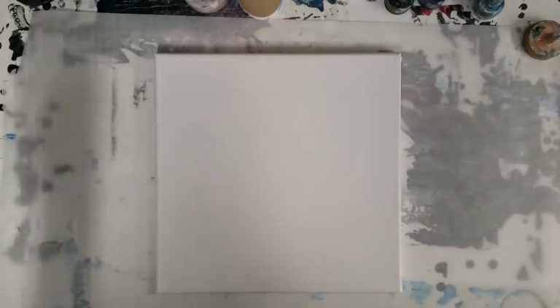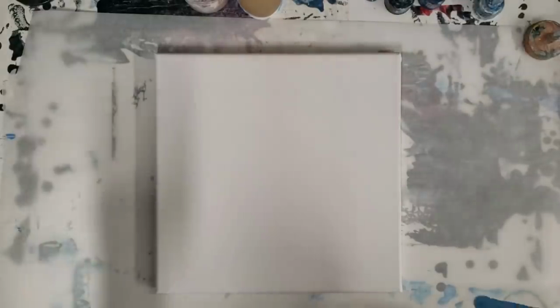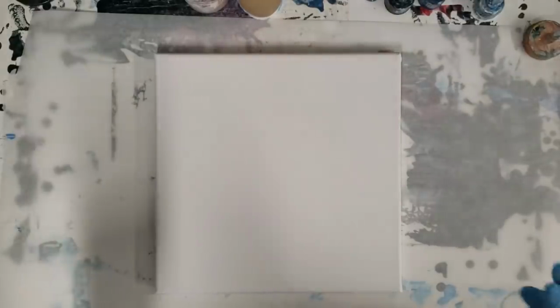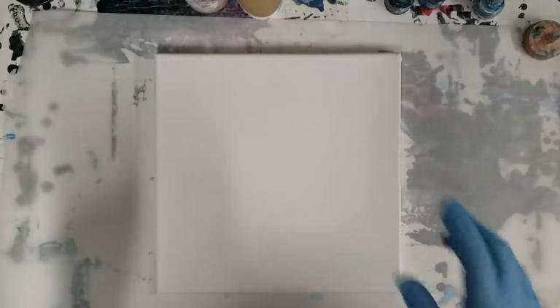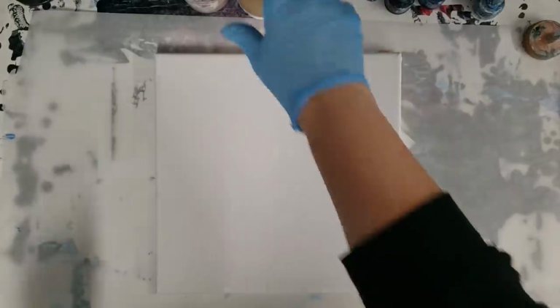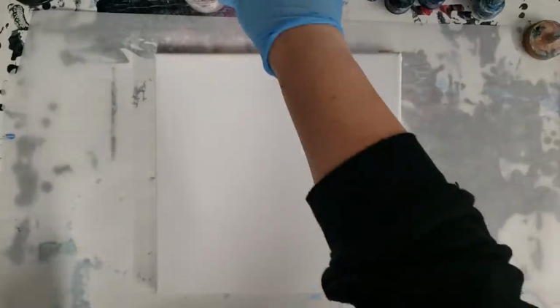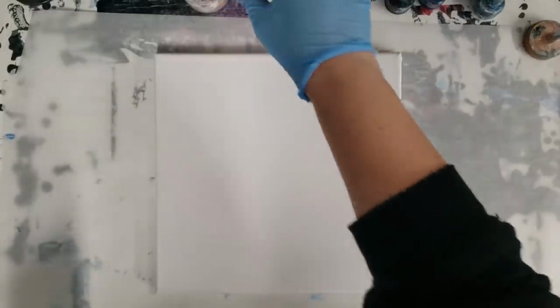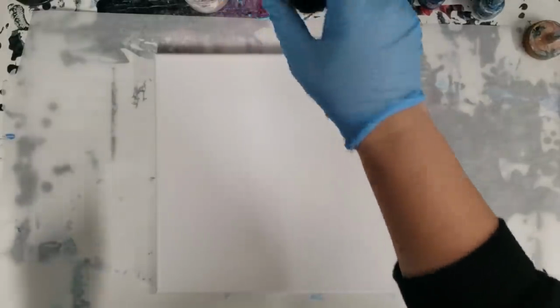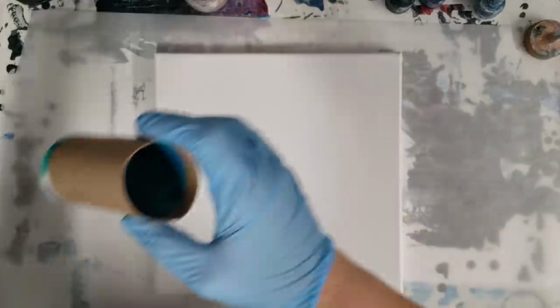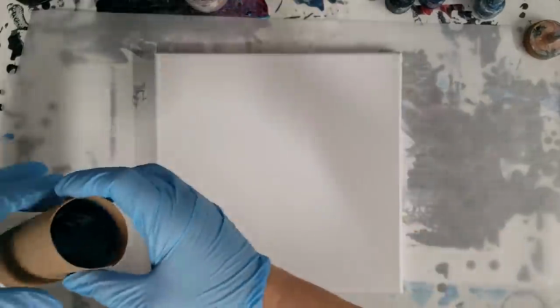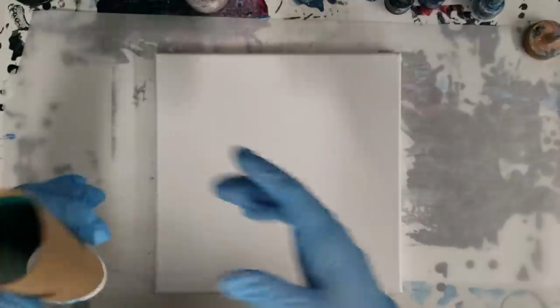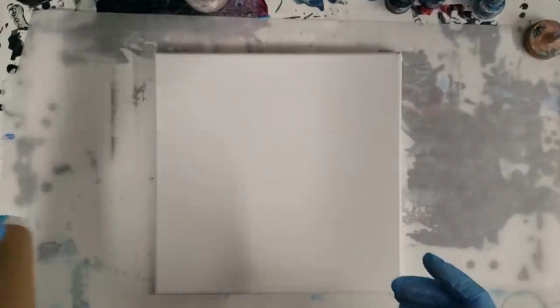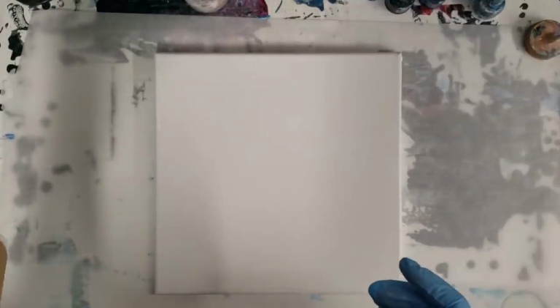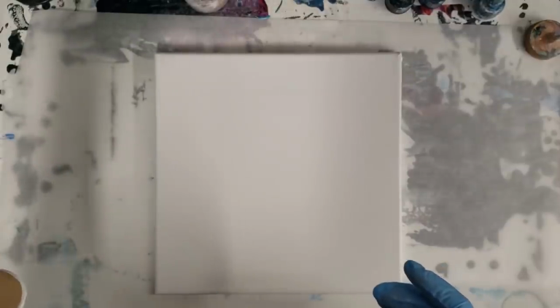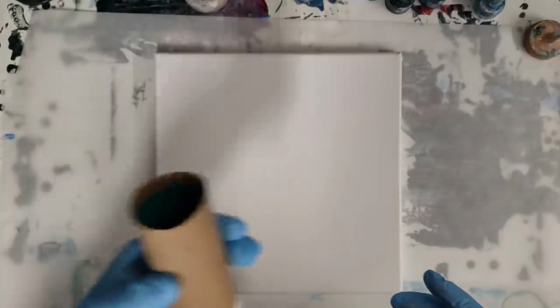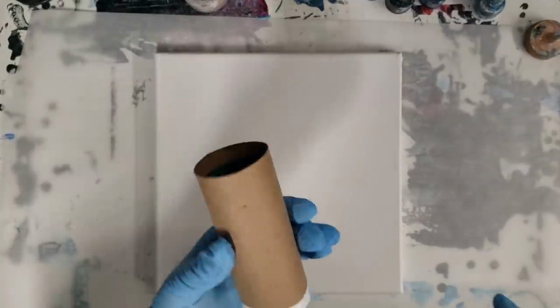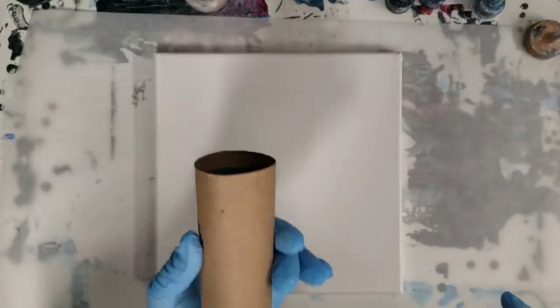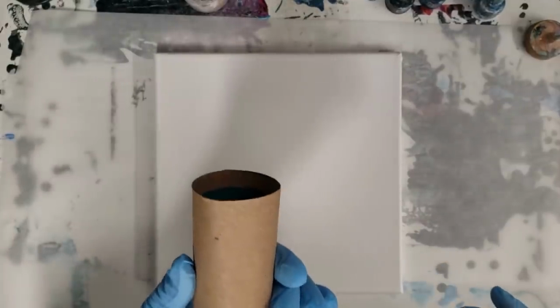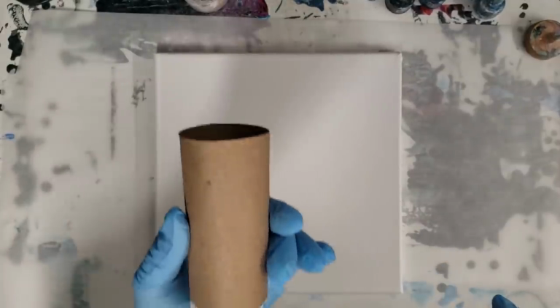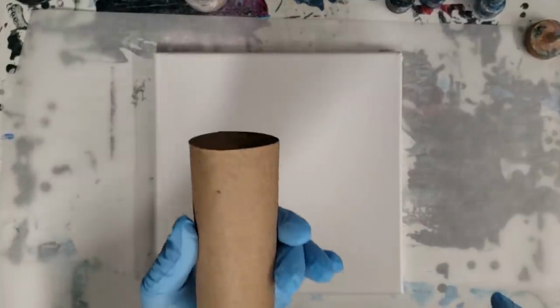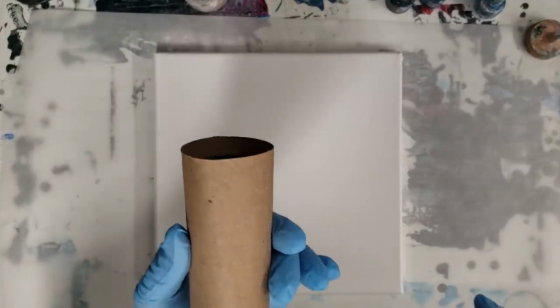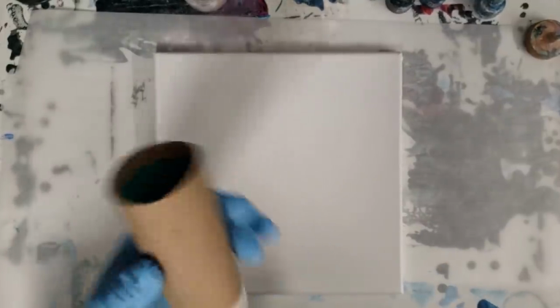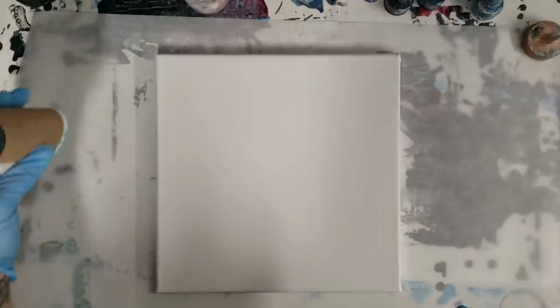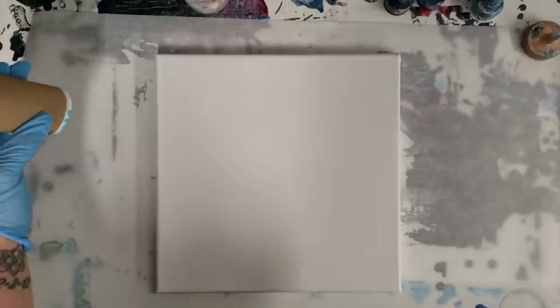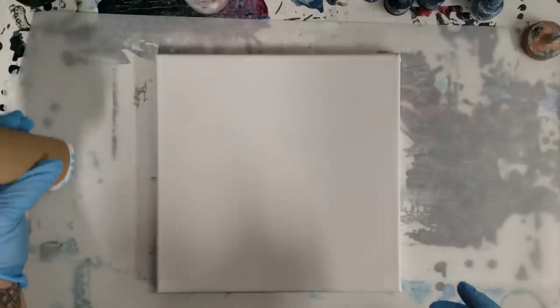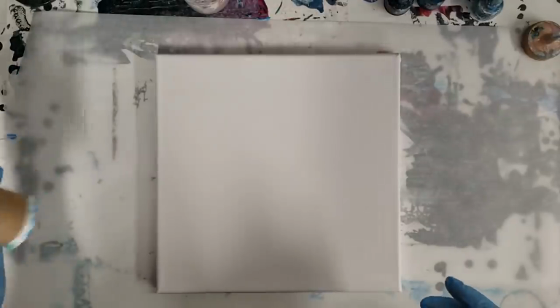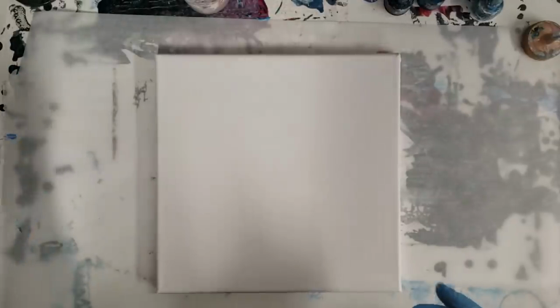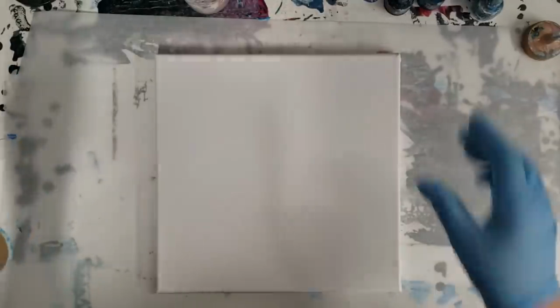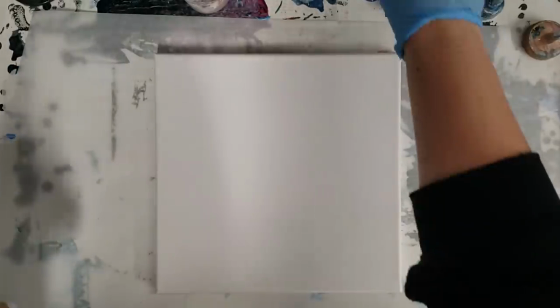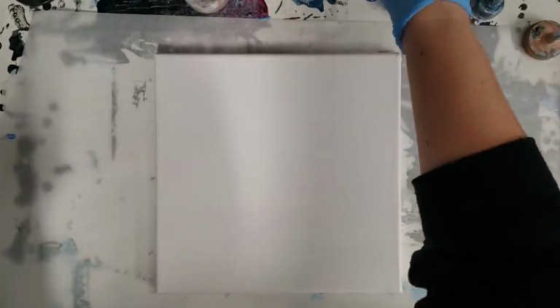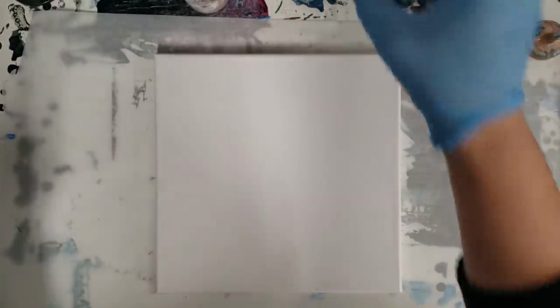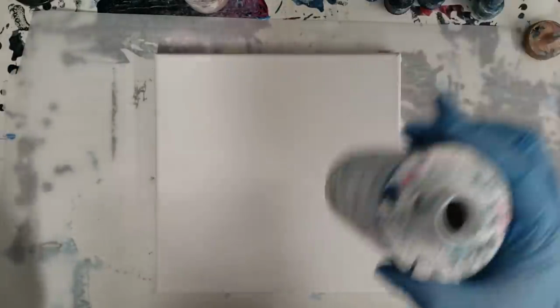Hey guys, Mixed Media Girl here. I'm going to do a pour I haven't done in a while, and that is with a toilet paper roll. Most of us use toilet paper, so you probably have one in your house.